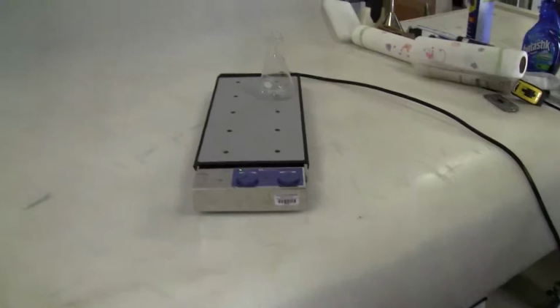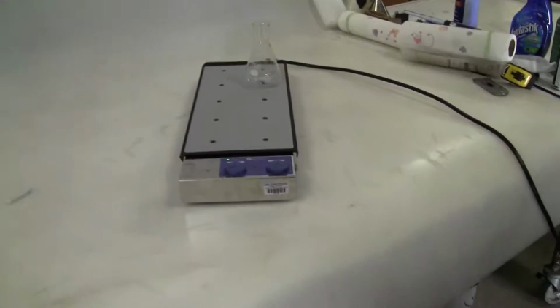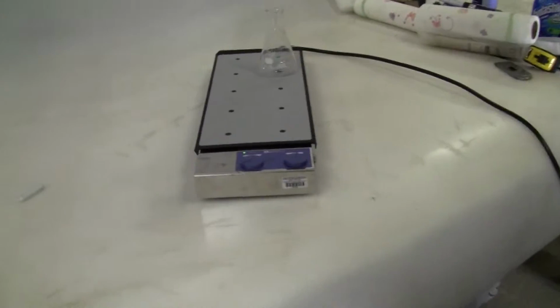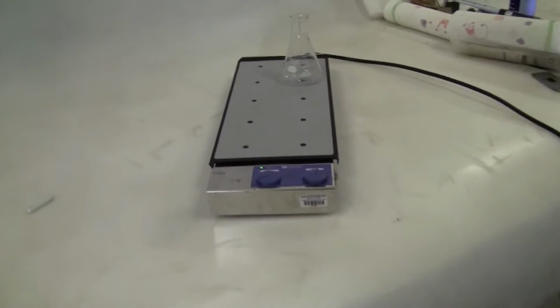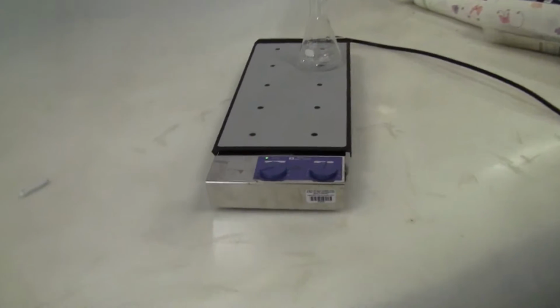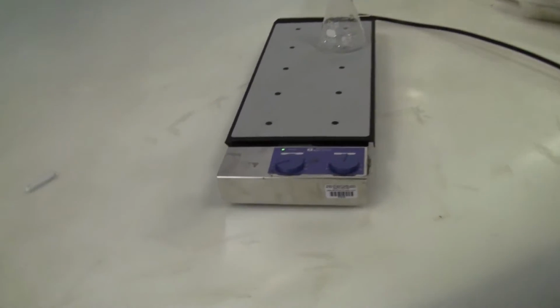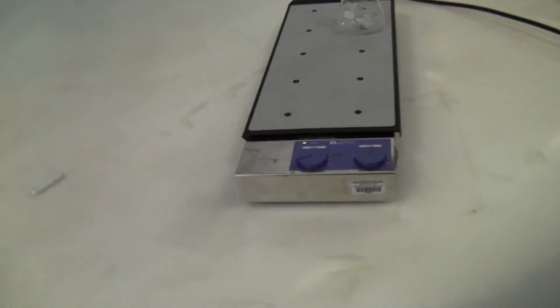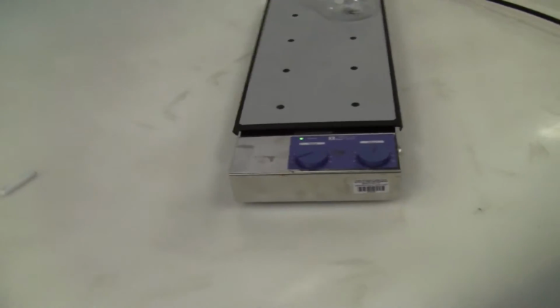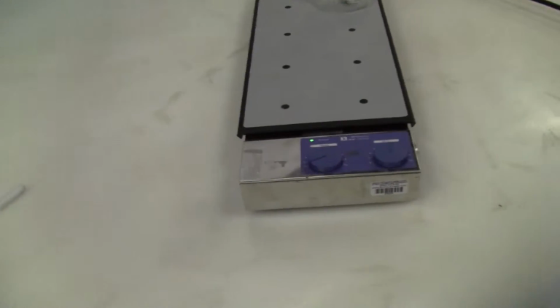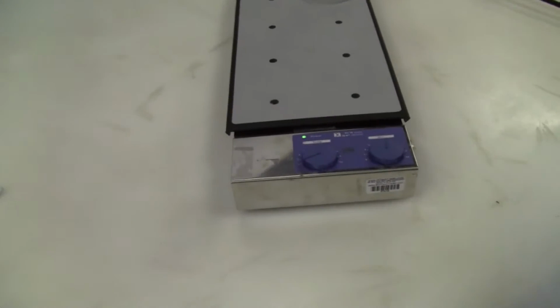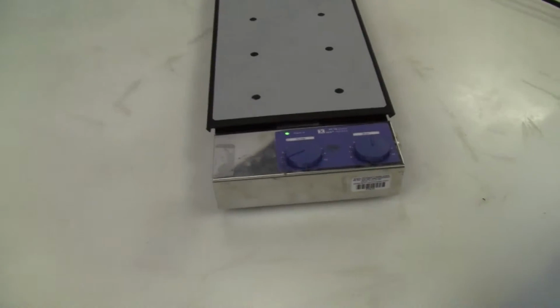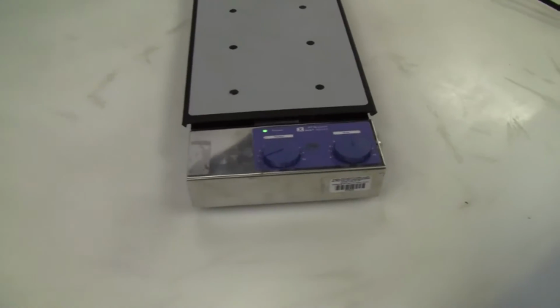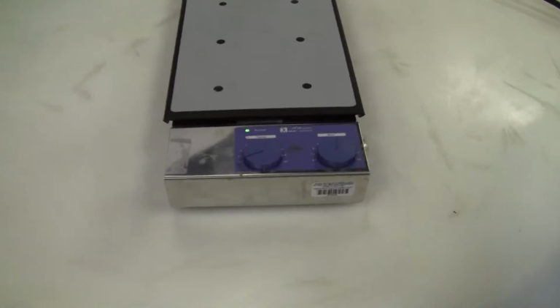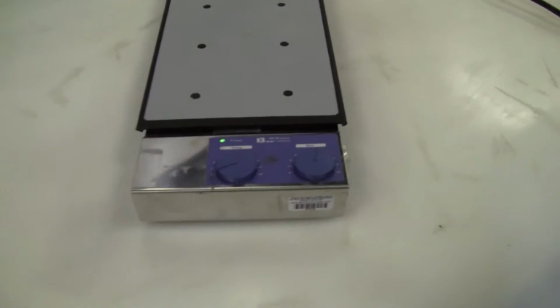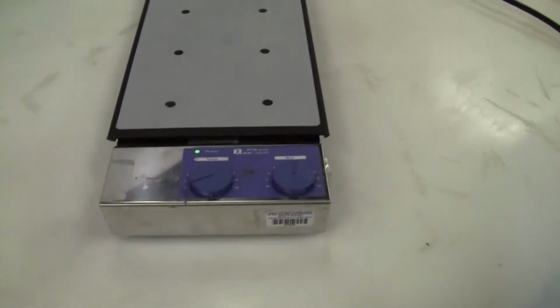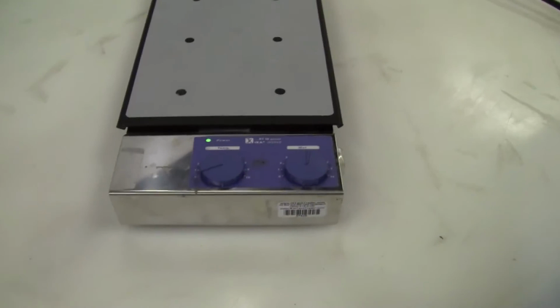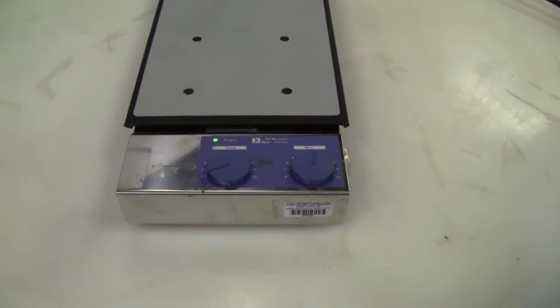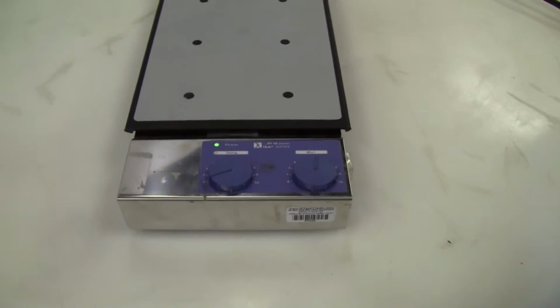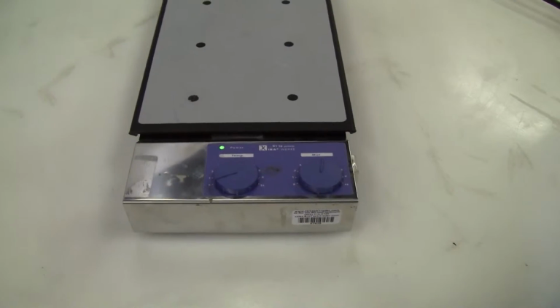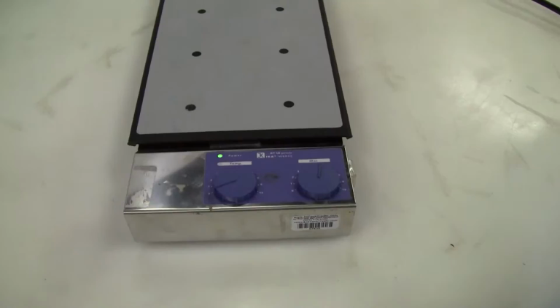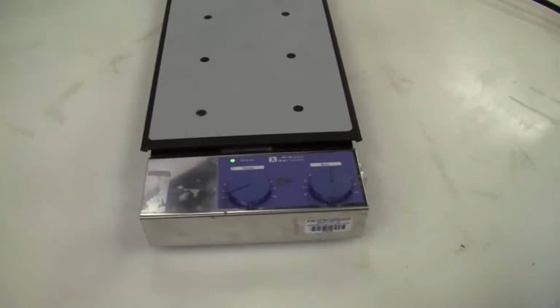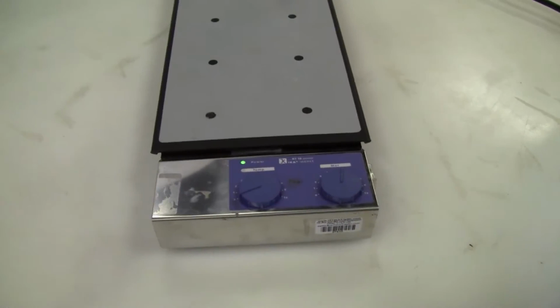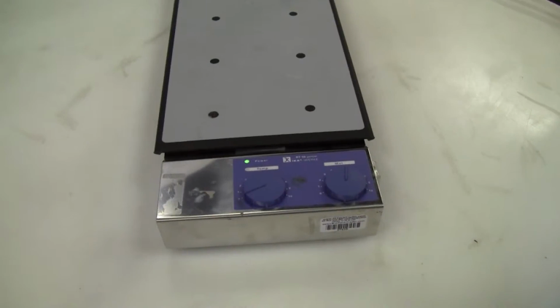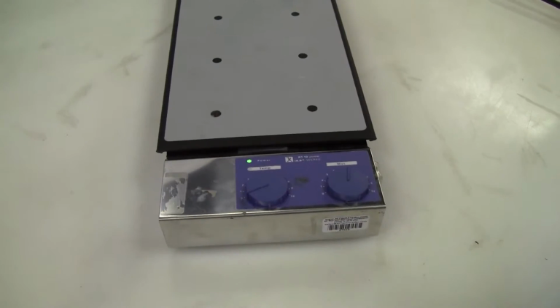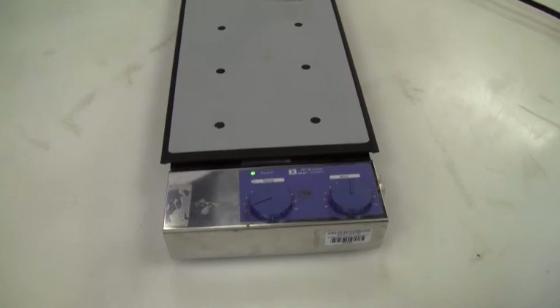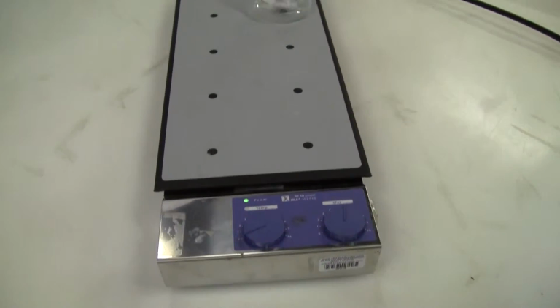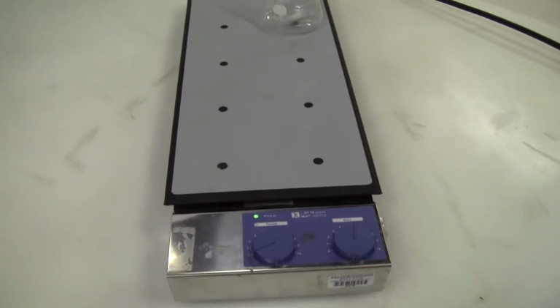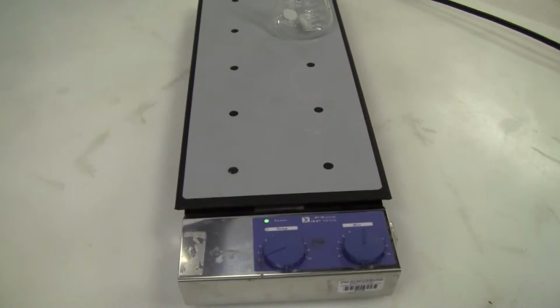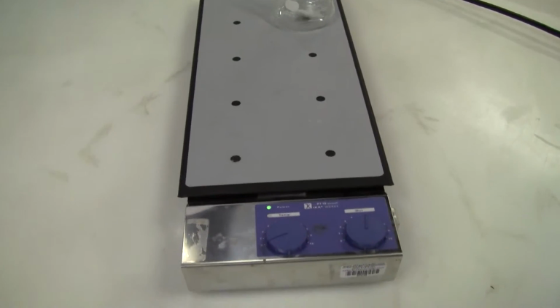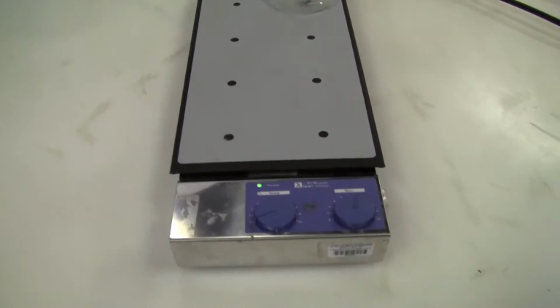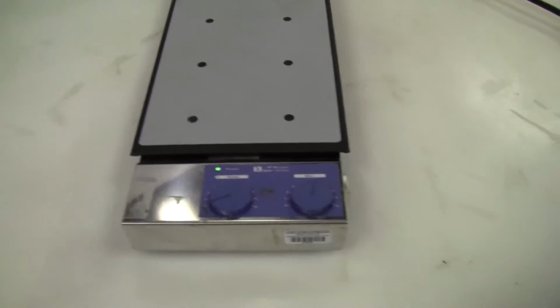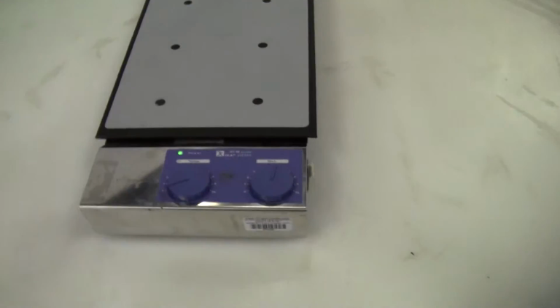Hi, this is Michael Natal from Hitech Trader. Today we're looking at the IKA — it's a hot plate stirrer, it's a multi stir, it's a 10-position stir.